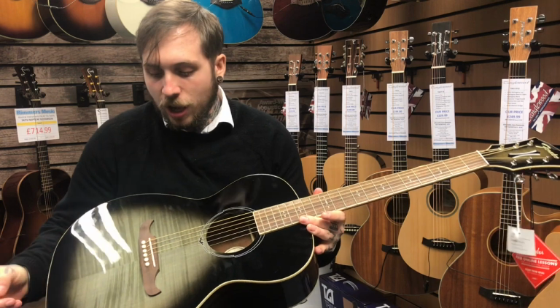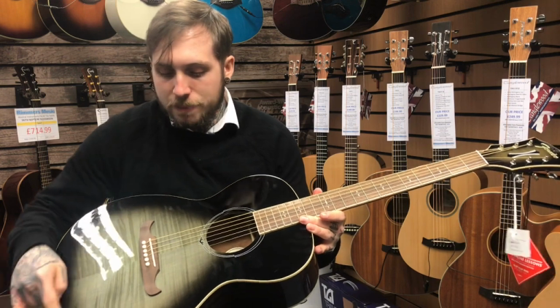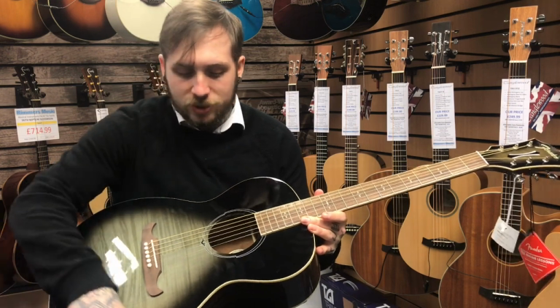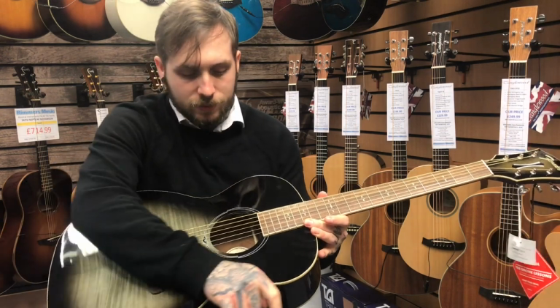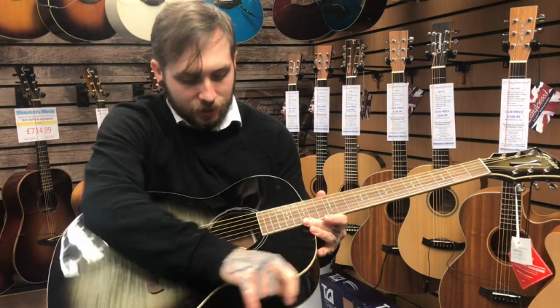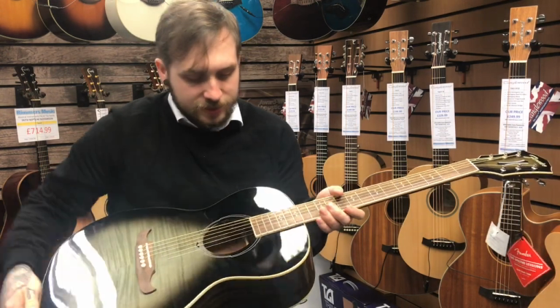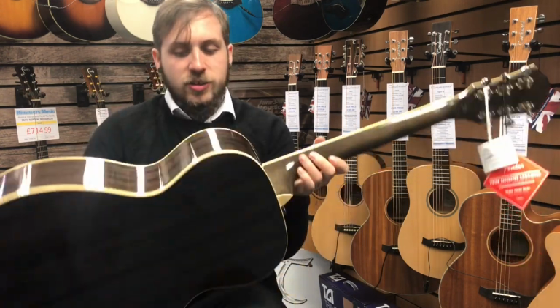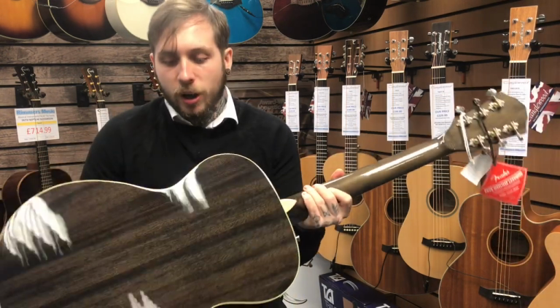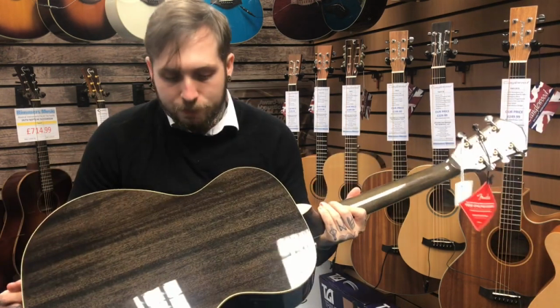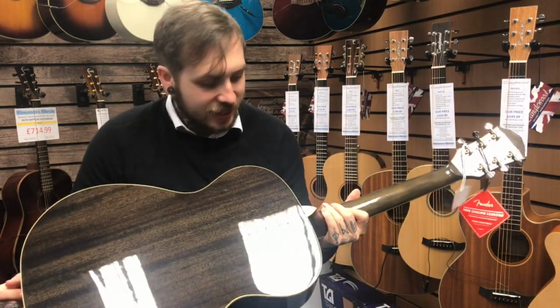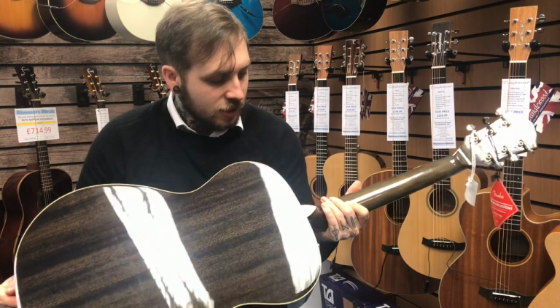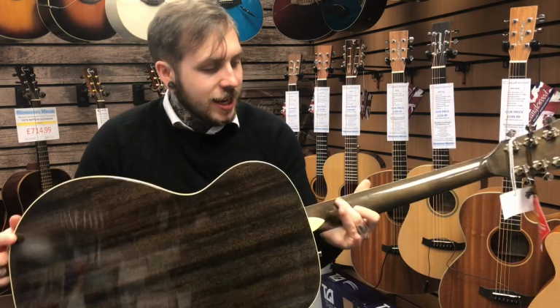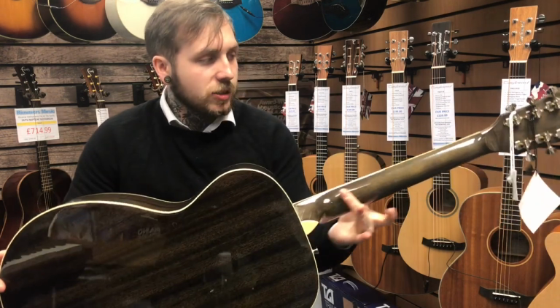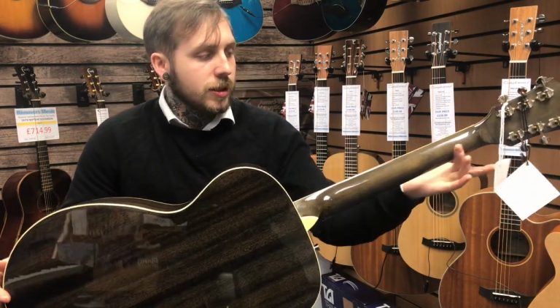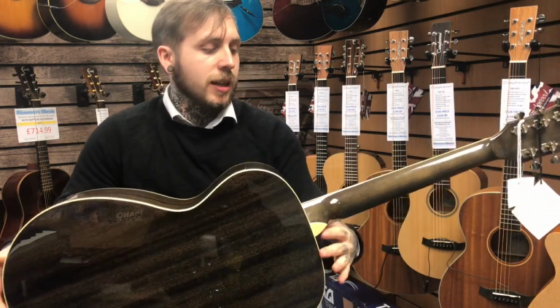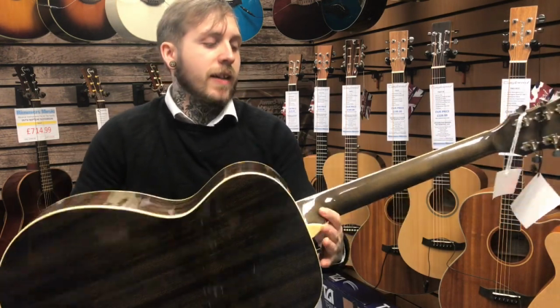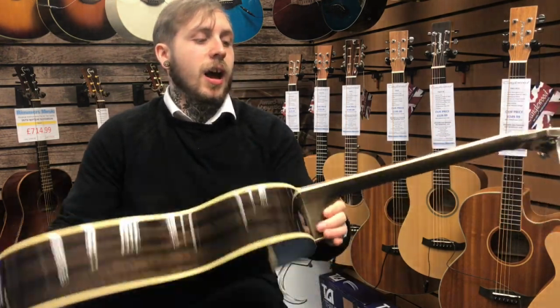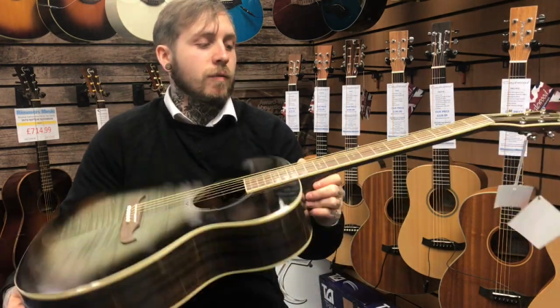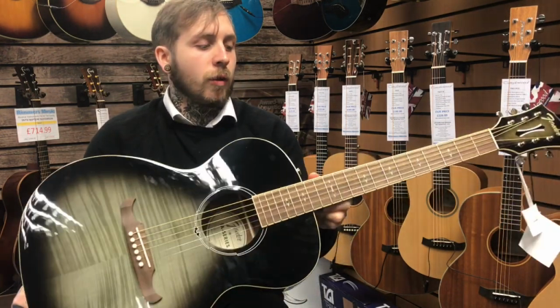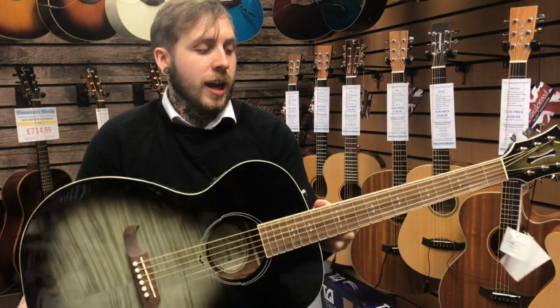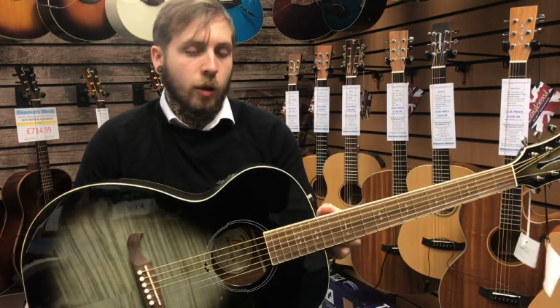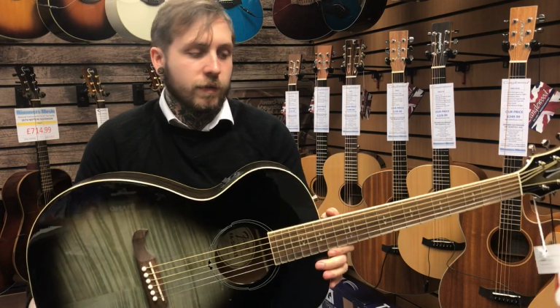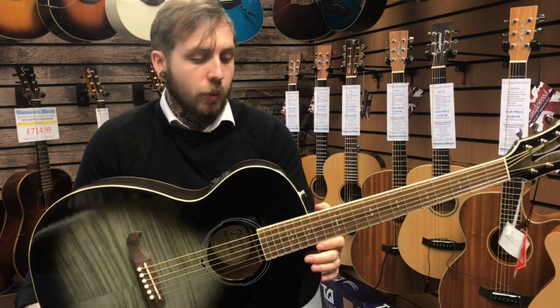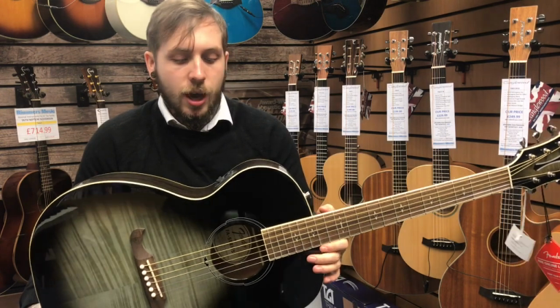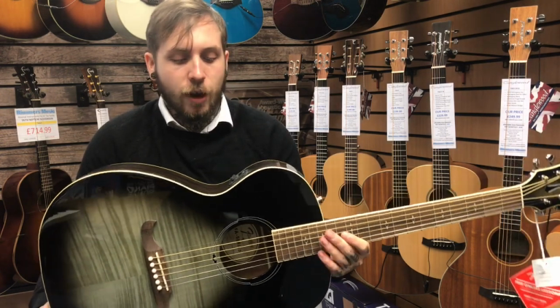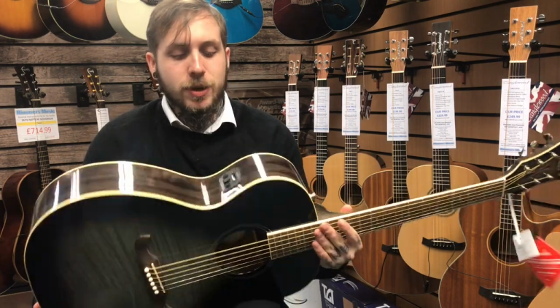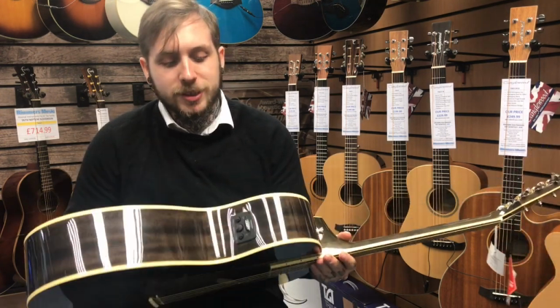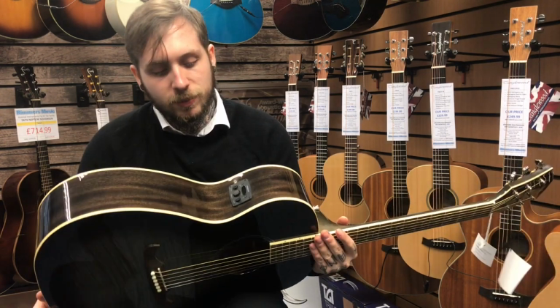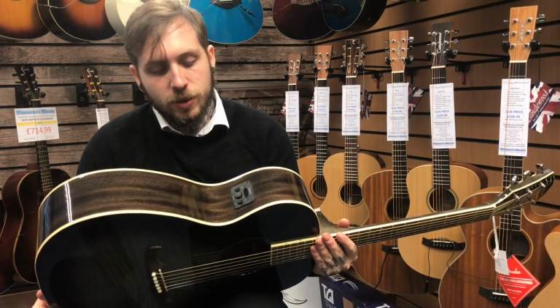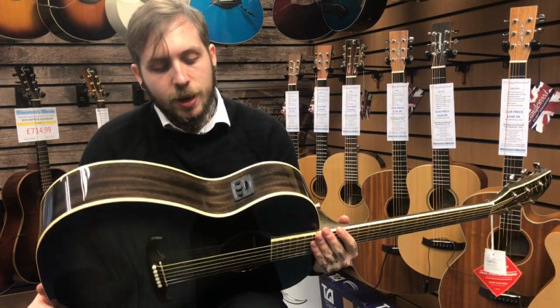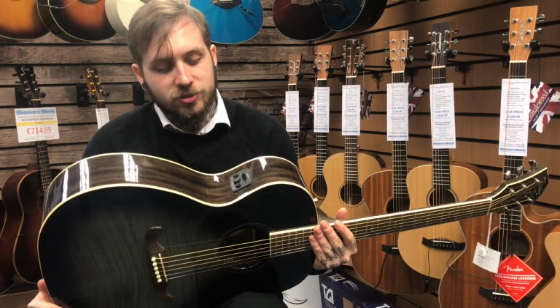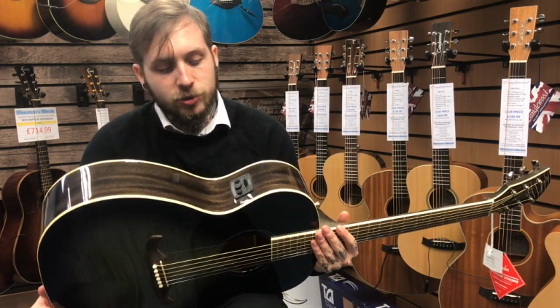It's got a flame maple top, looking nice. It's got a mahogany back and sides, a NATO neck, and then an Indian laurel fingerboard. It's also got a Fishman preamp system with a tuner, bass and treble control.